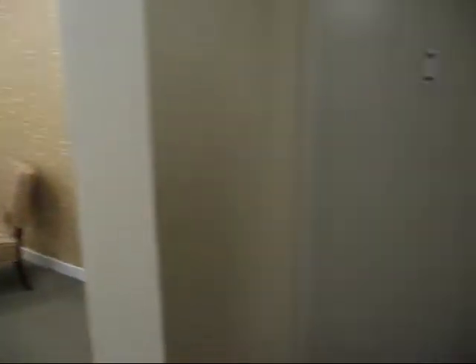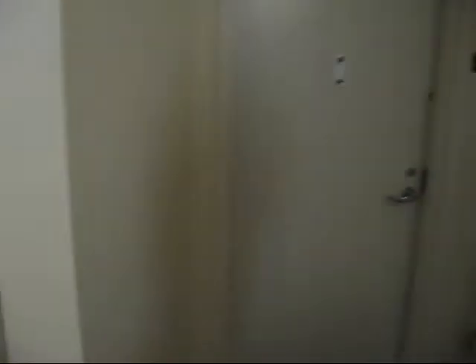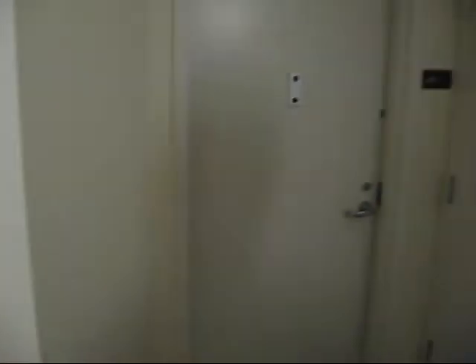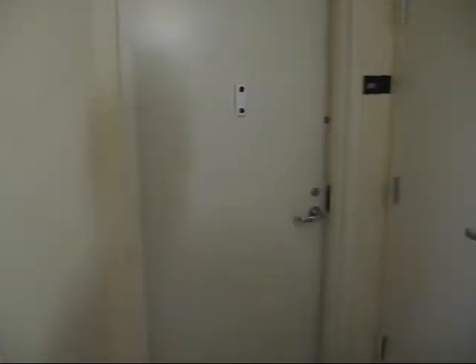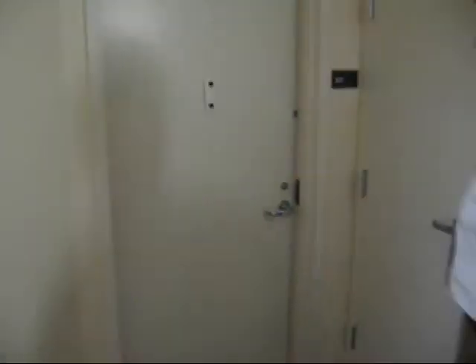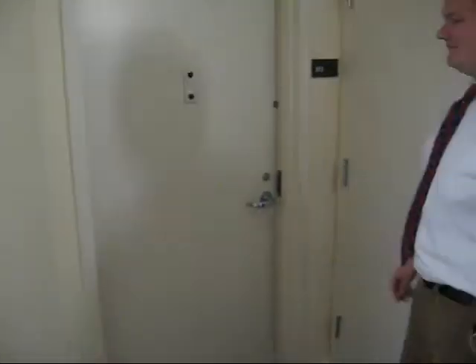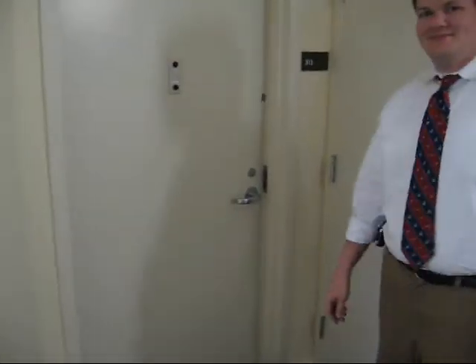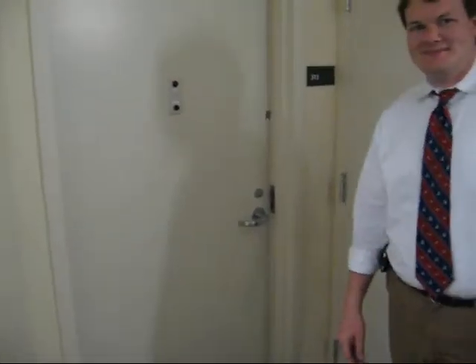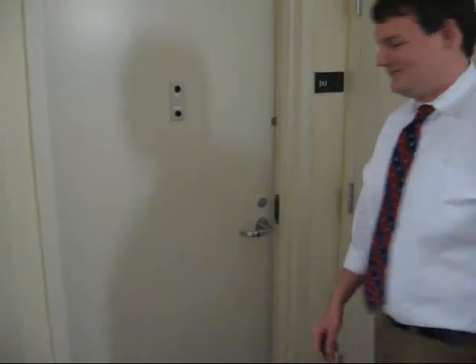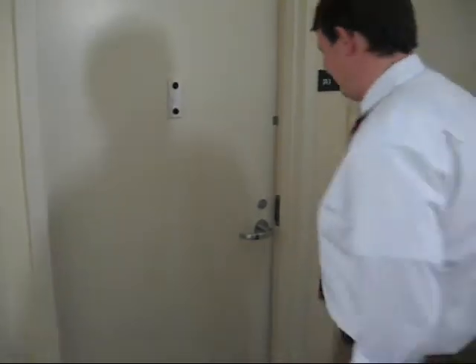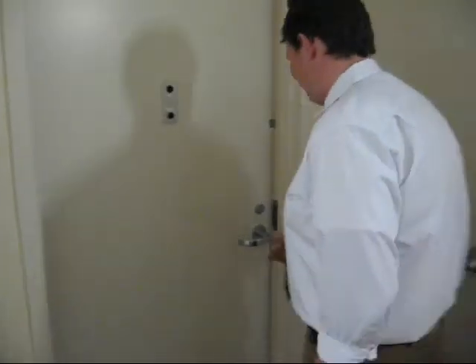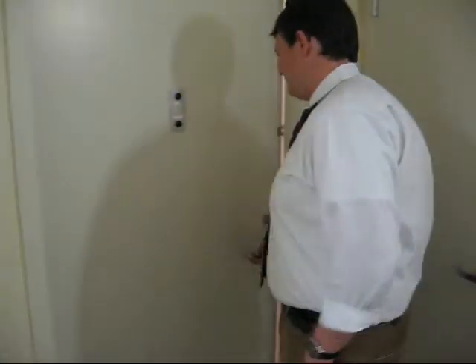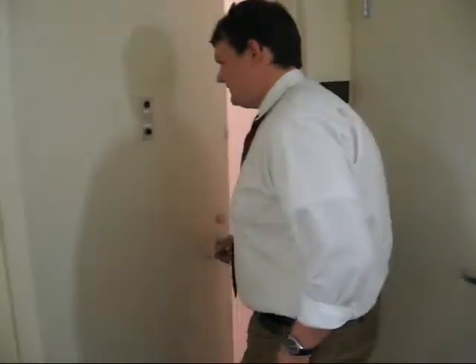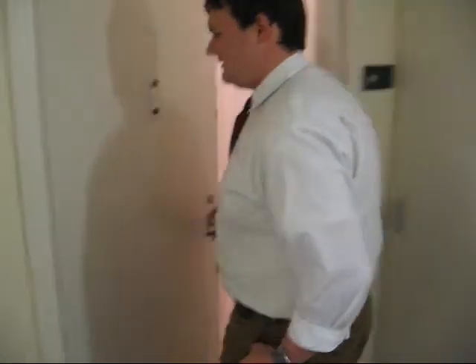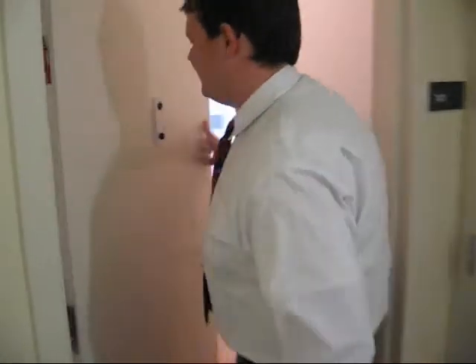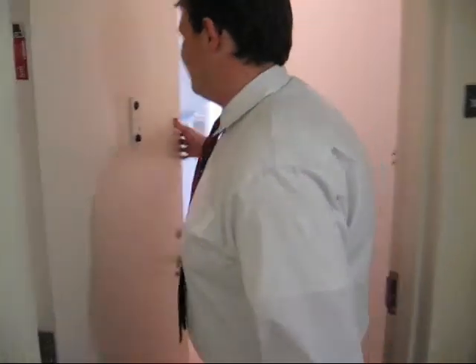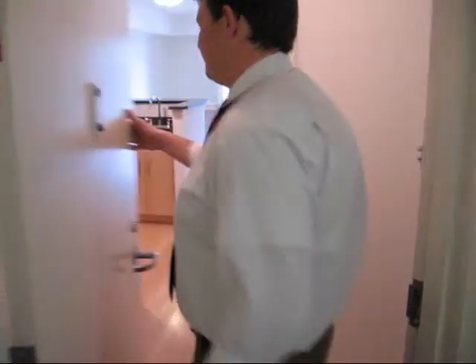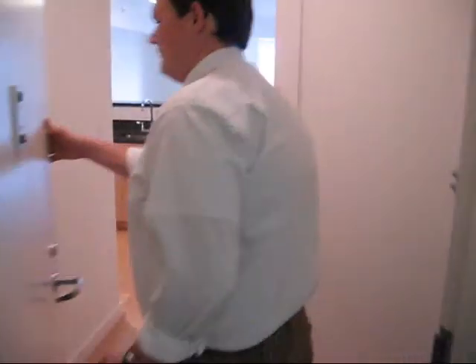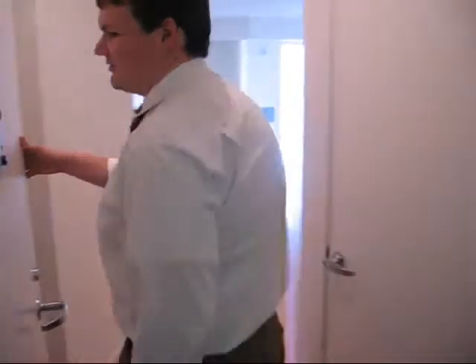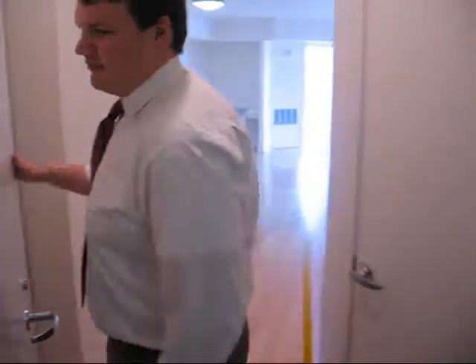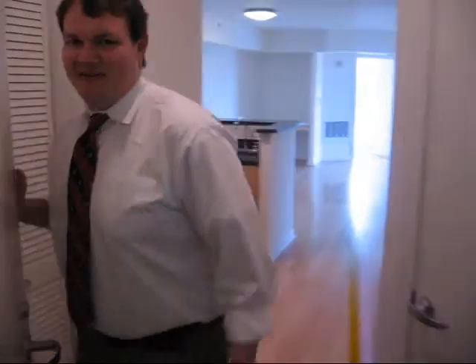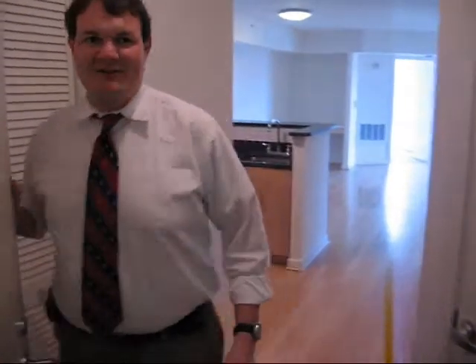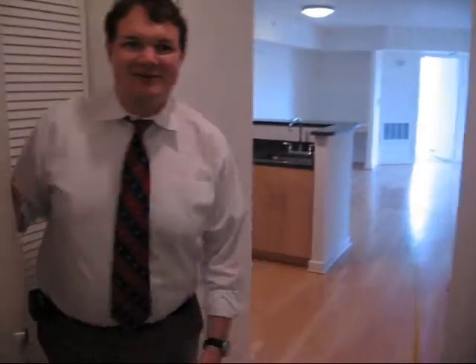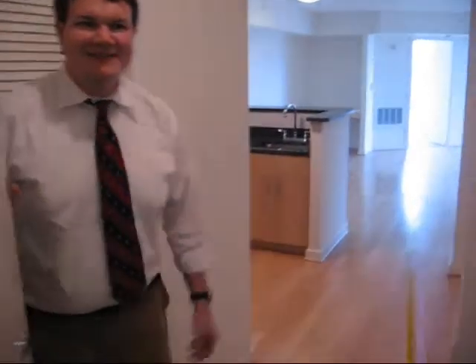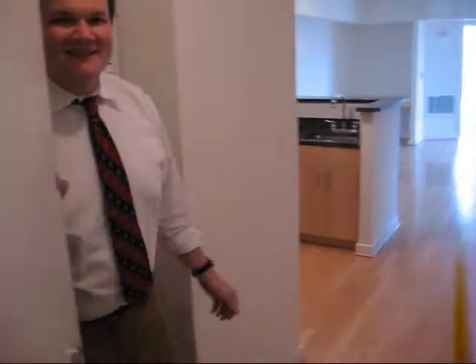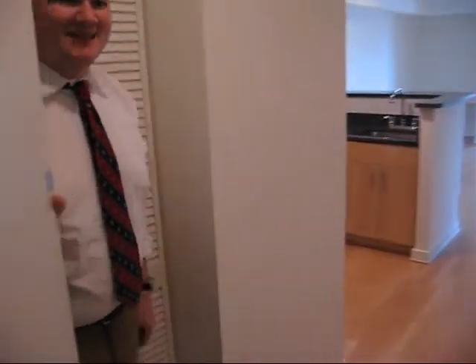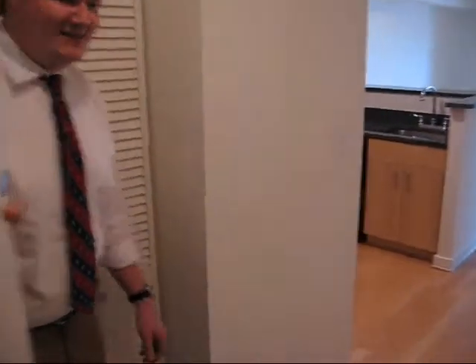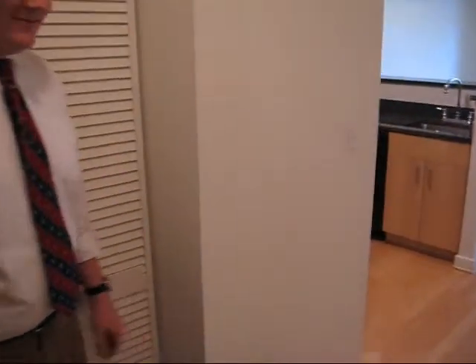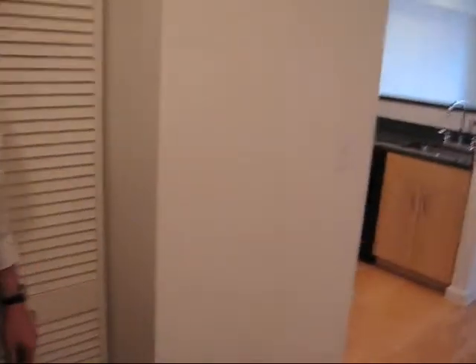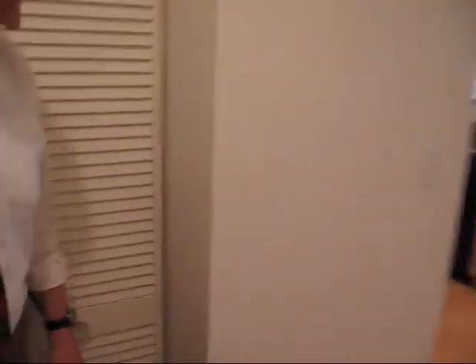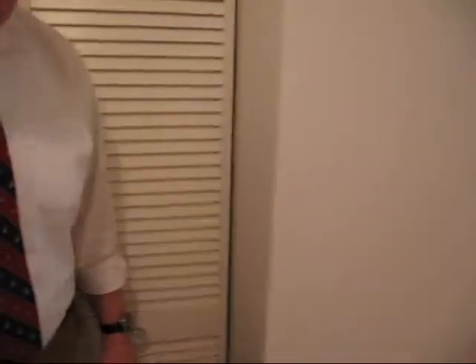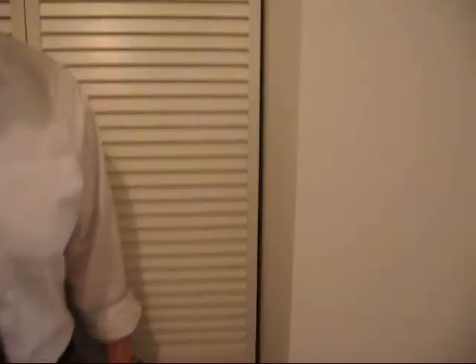This is Capitol Hill Towers, unit 313. Closest unit to the elevator for maximum laziness.